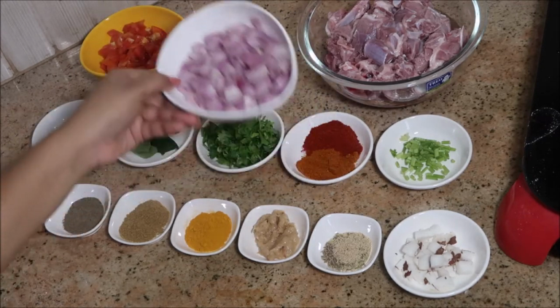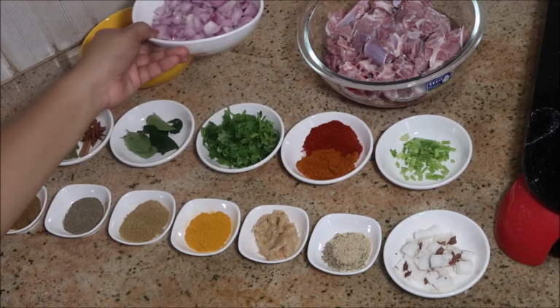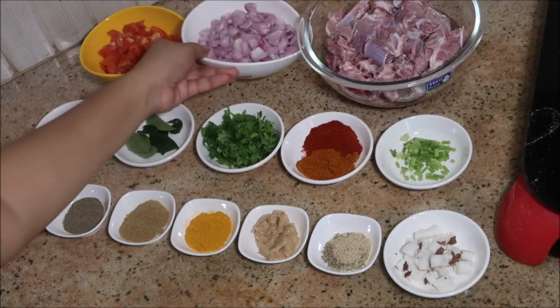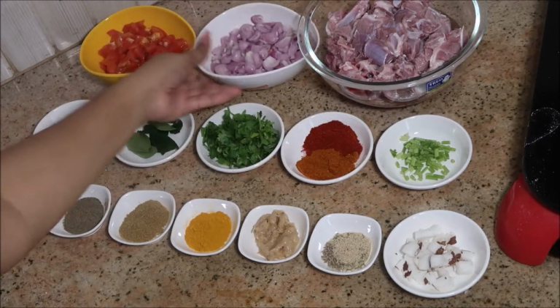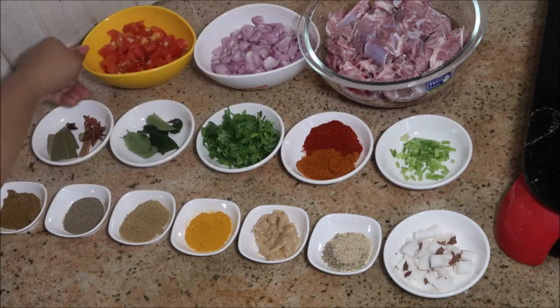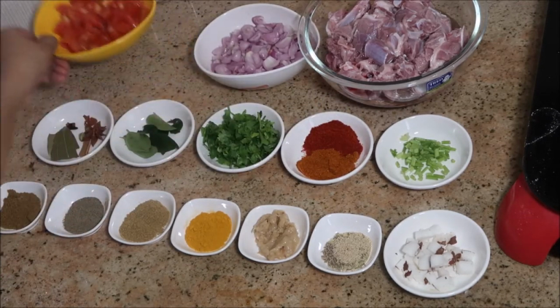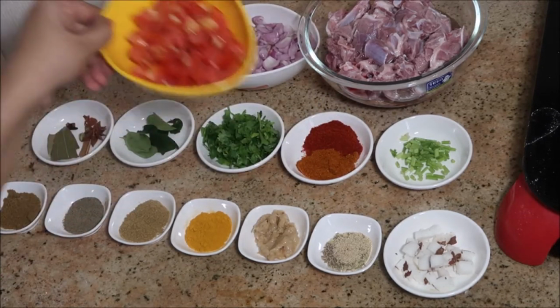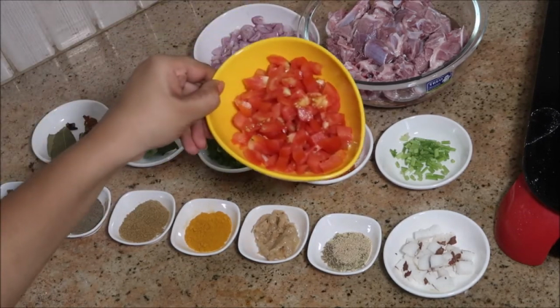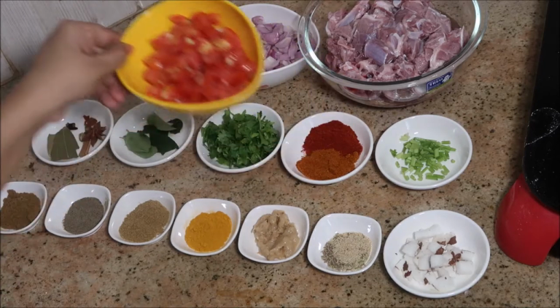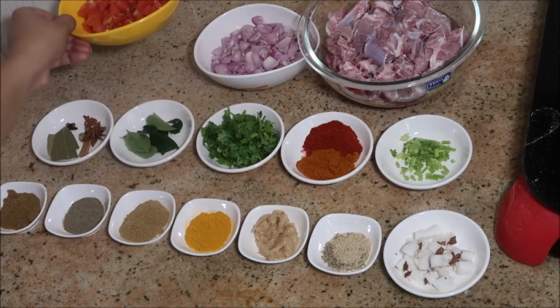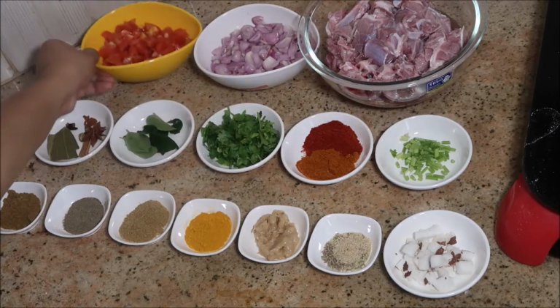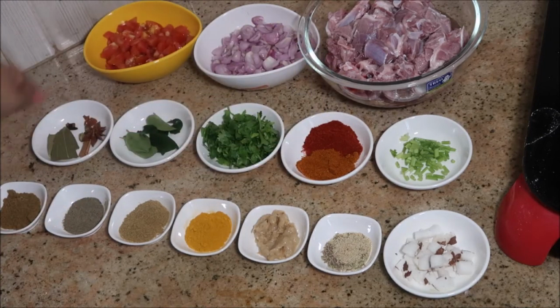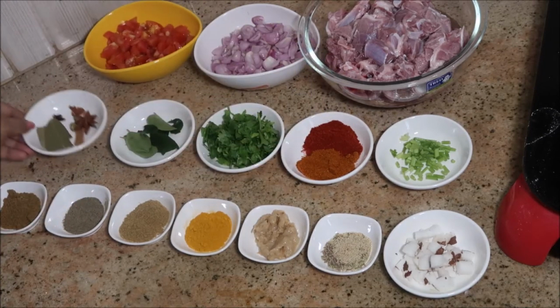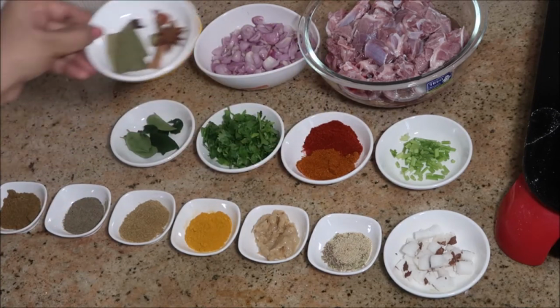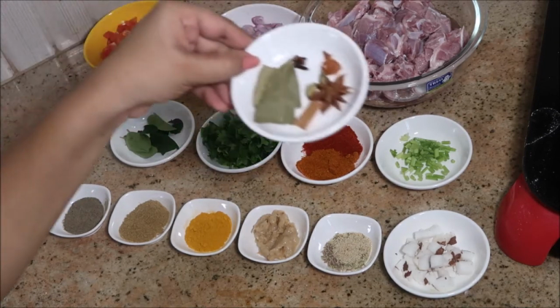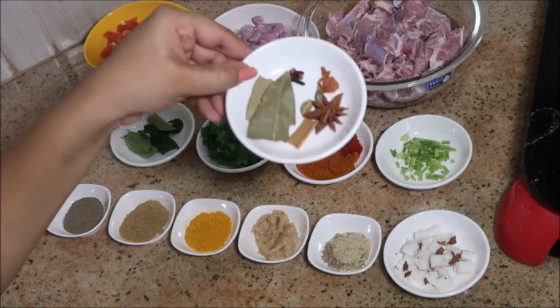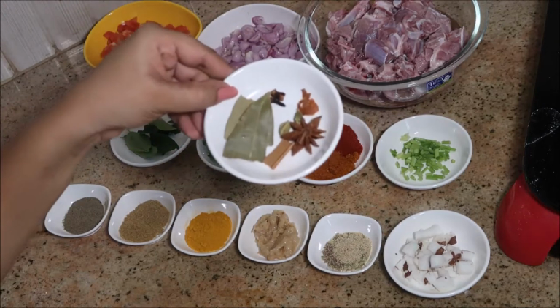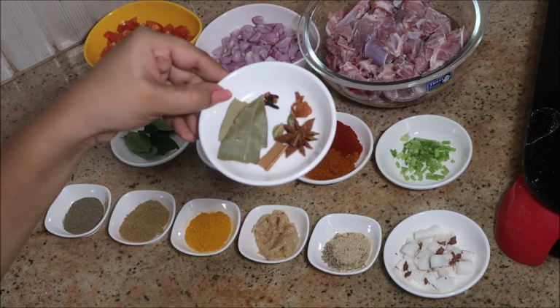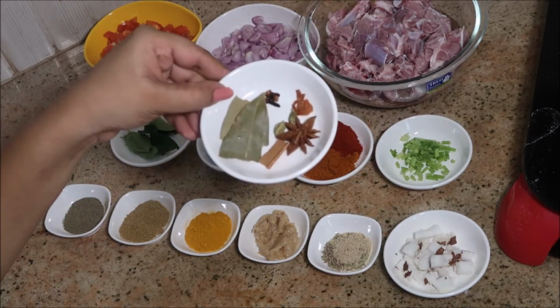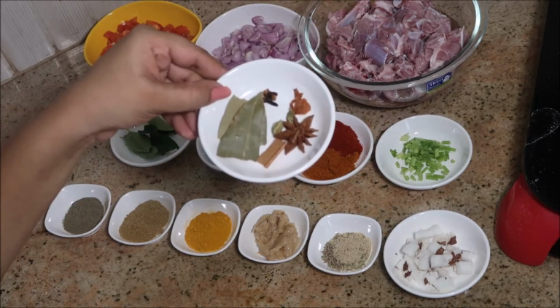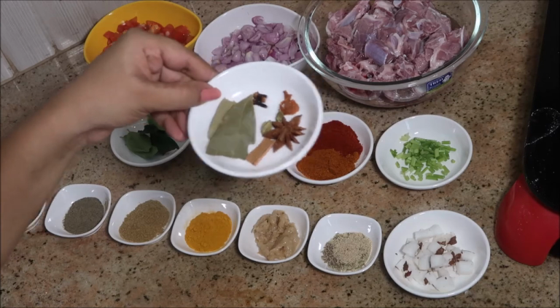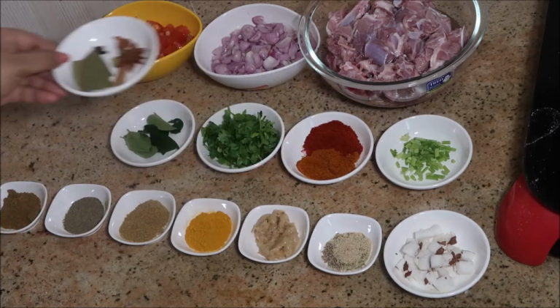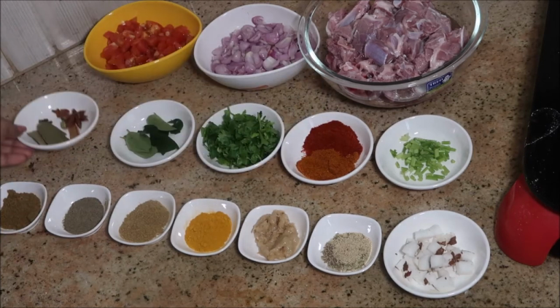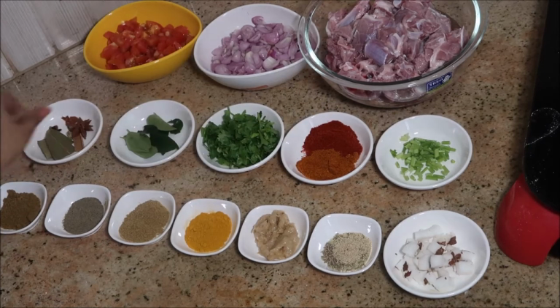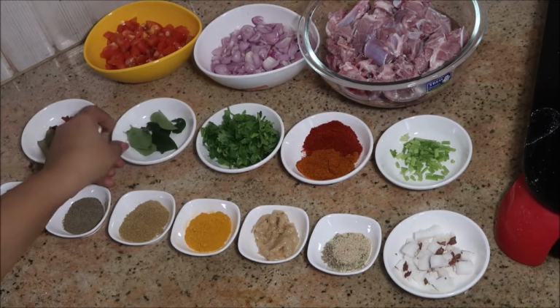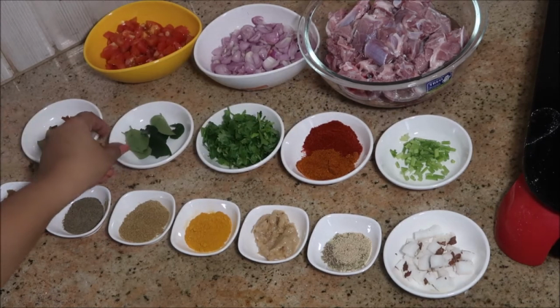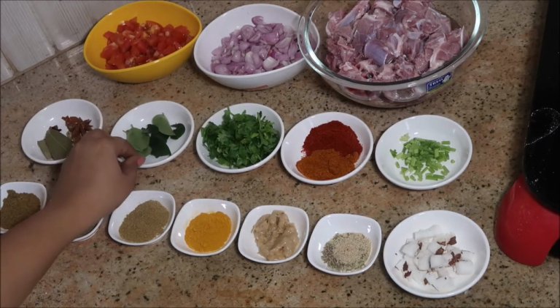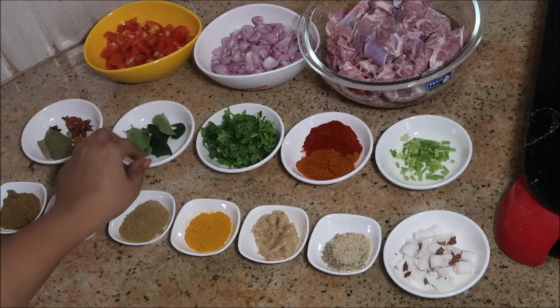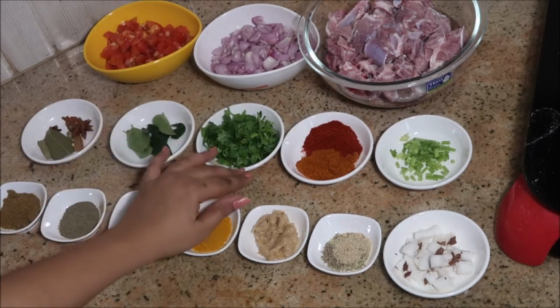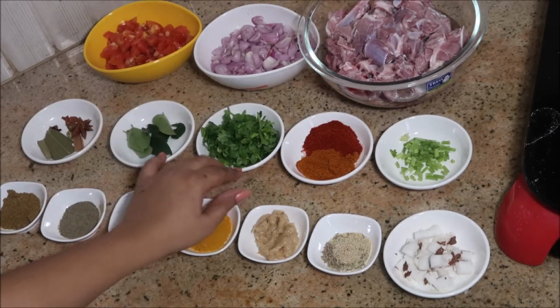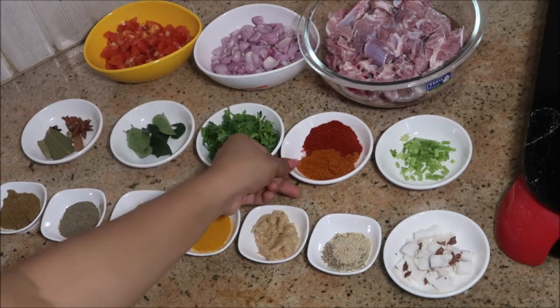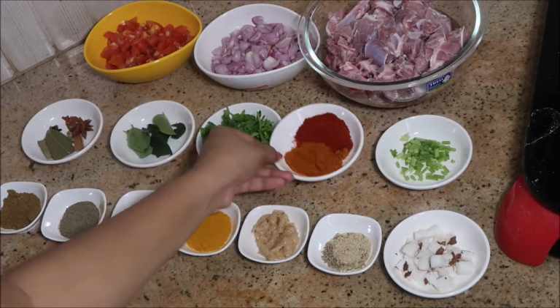We need this much cup of small onions that are finely chopped, and two to three big-sized tomatoes that are finely chopped, and whole spices like star anise, green cardamom, bay leaves, cinnamon, two to three cloves, and nutmeg, and few curry leaves.